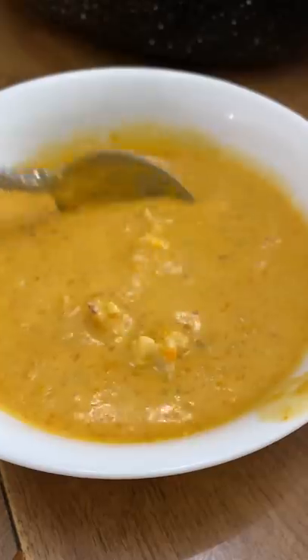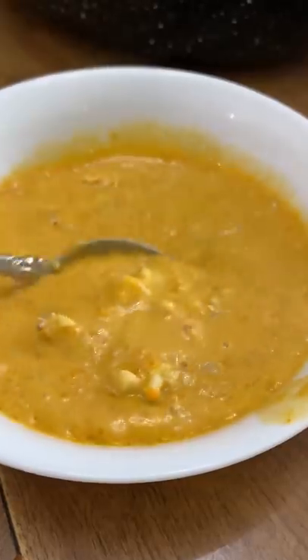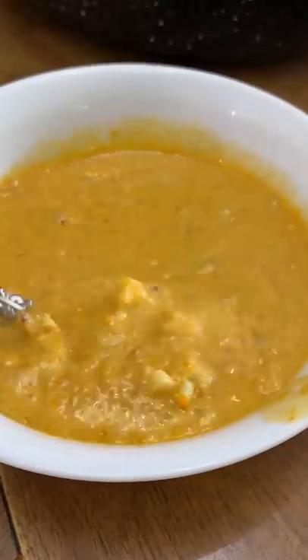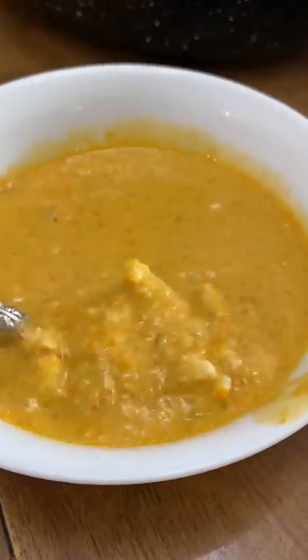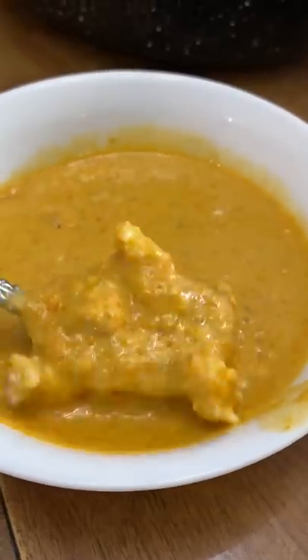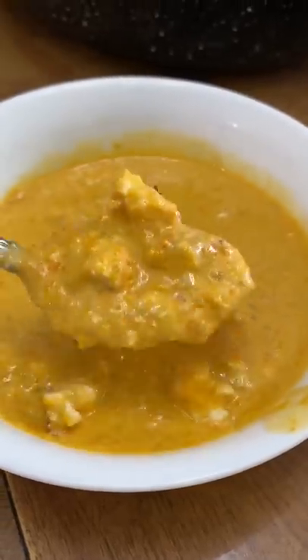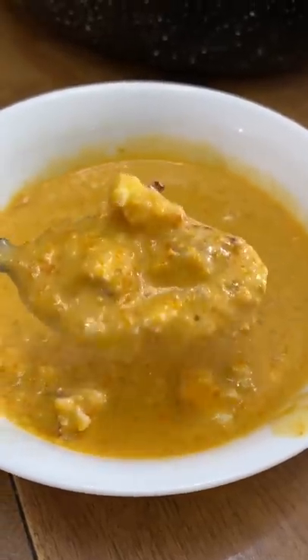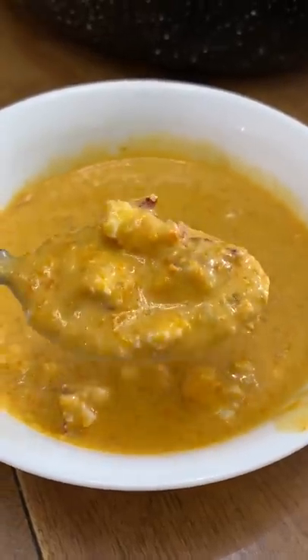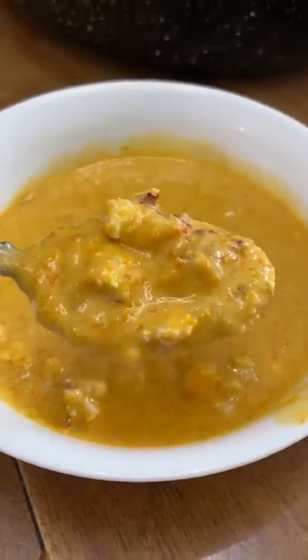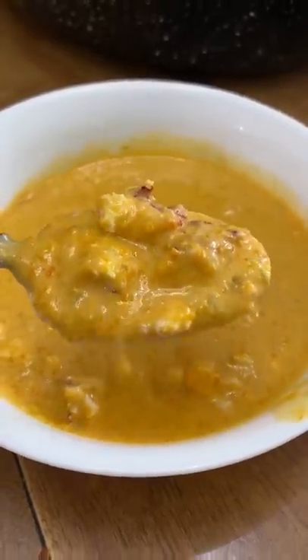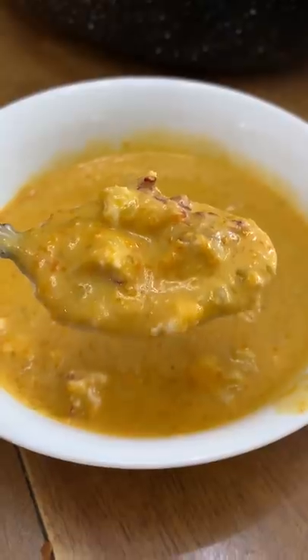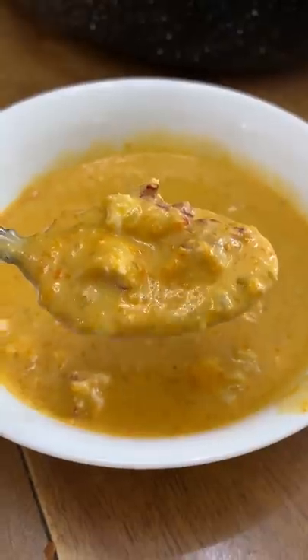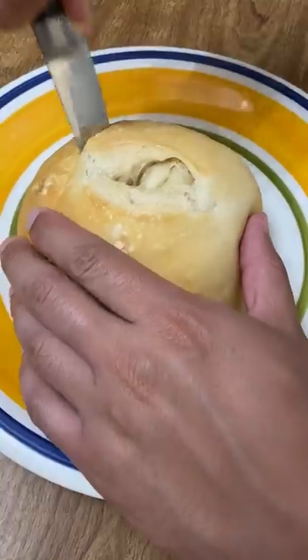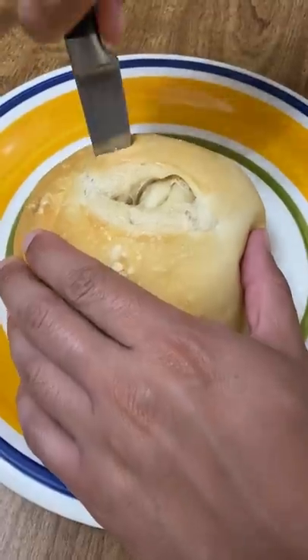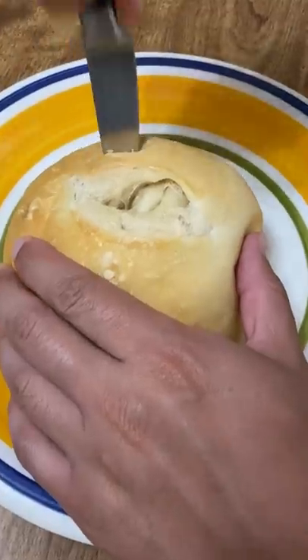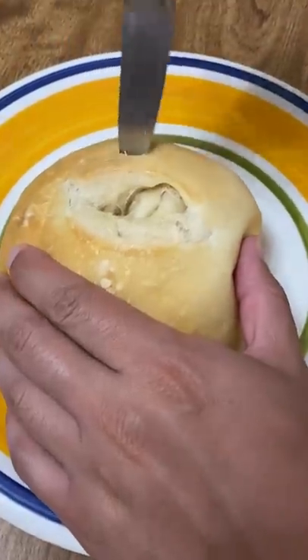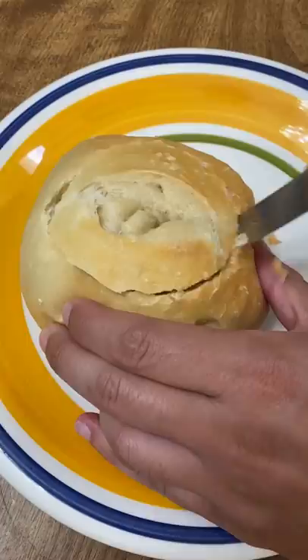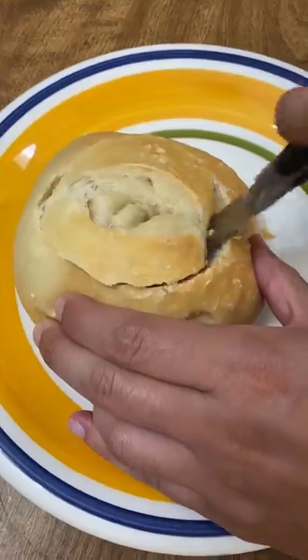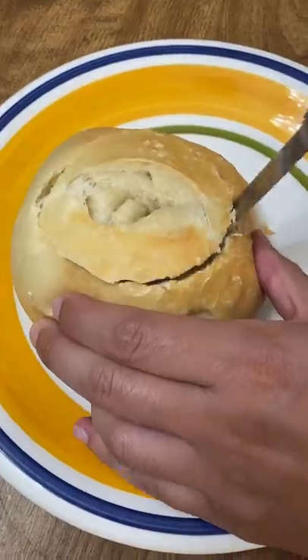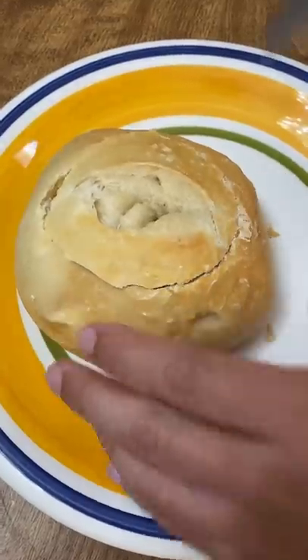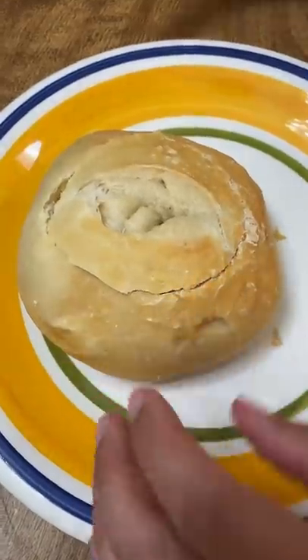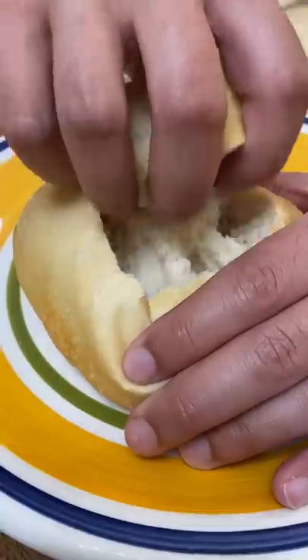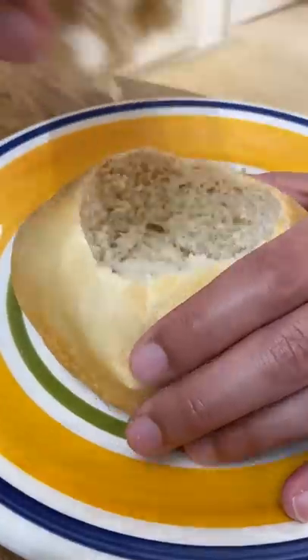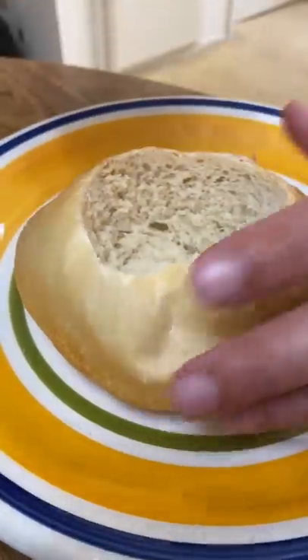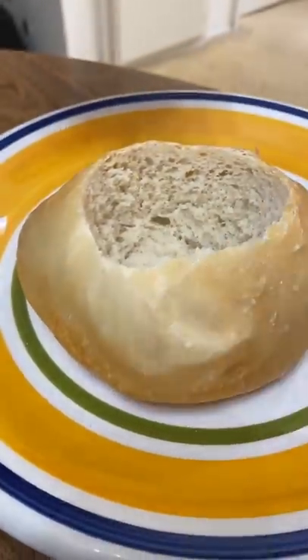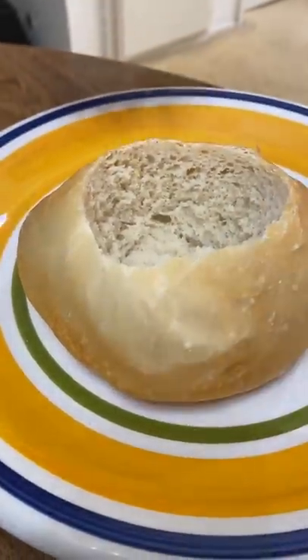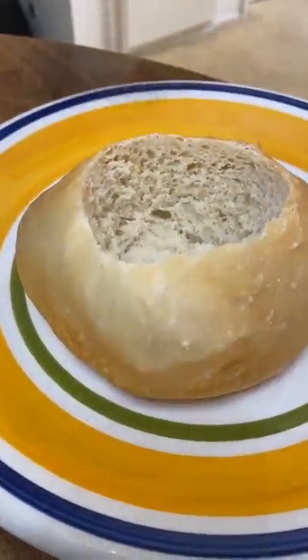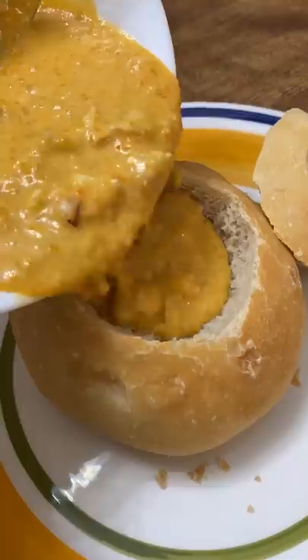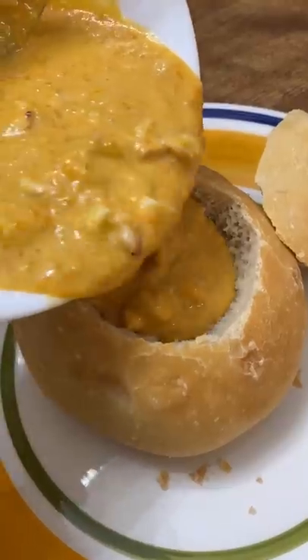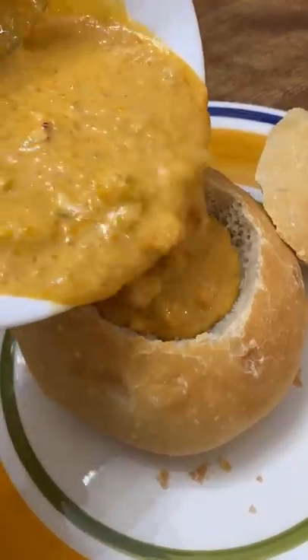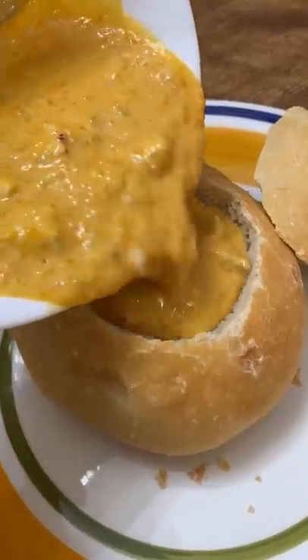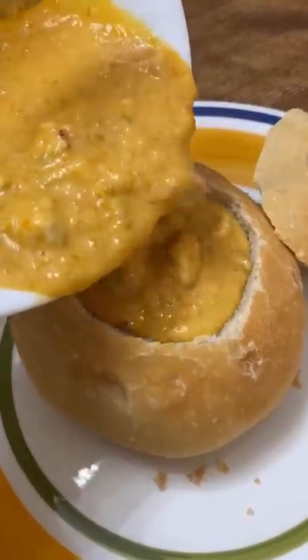But this is homemade lobster bisque! However, the rule is, if I'm at home, it's less risky since the restroom is available at all times.